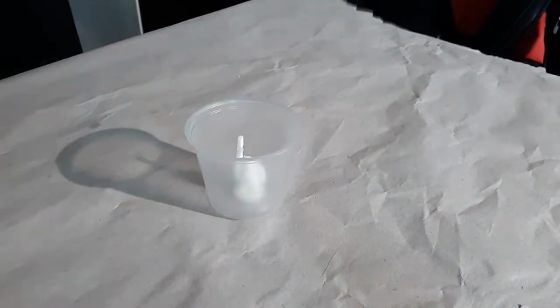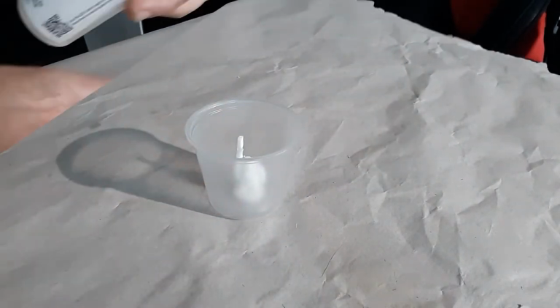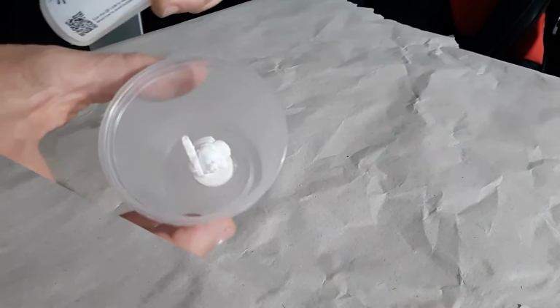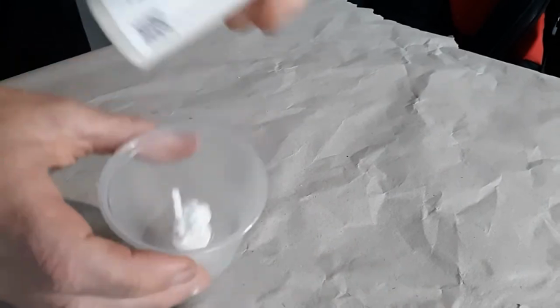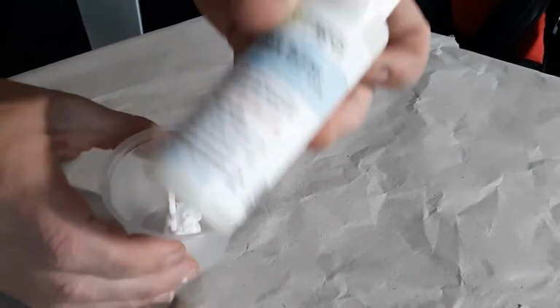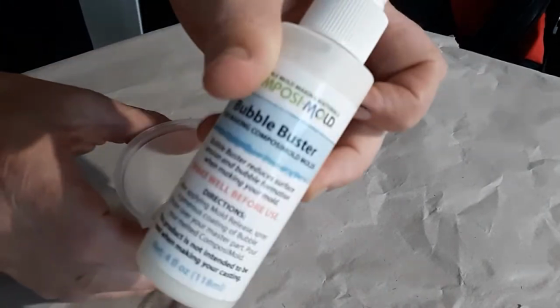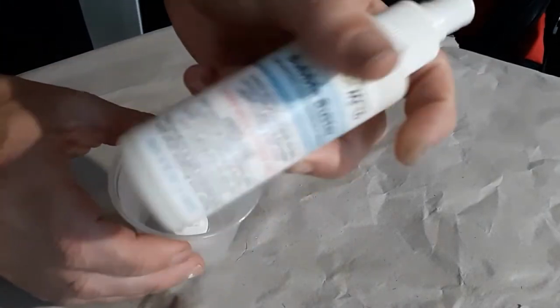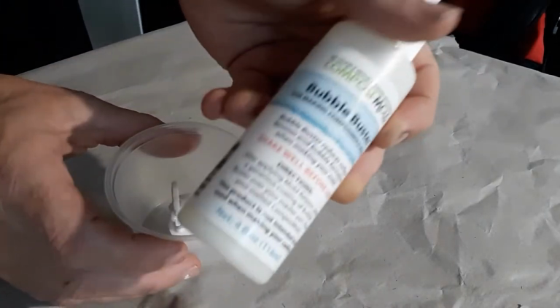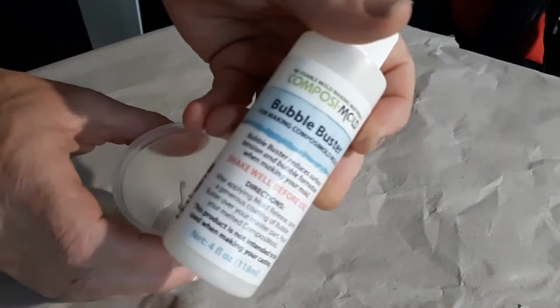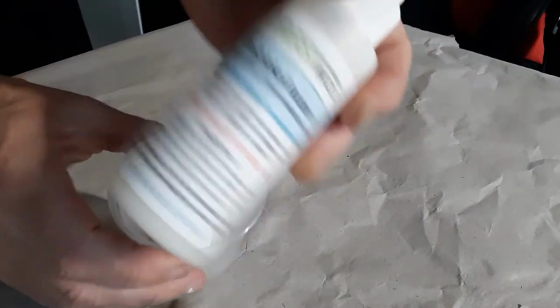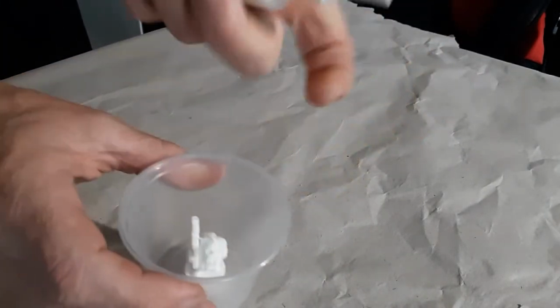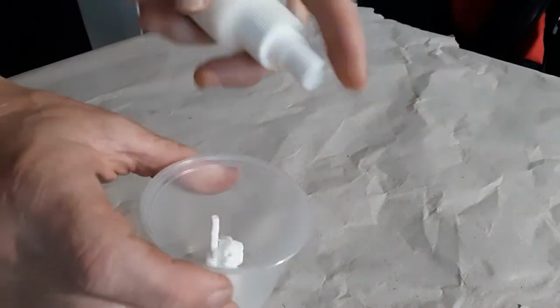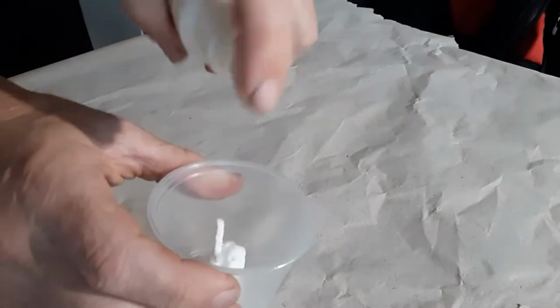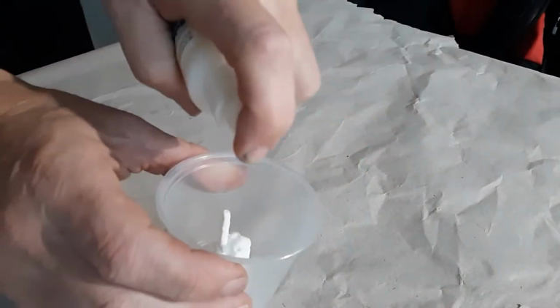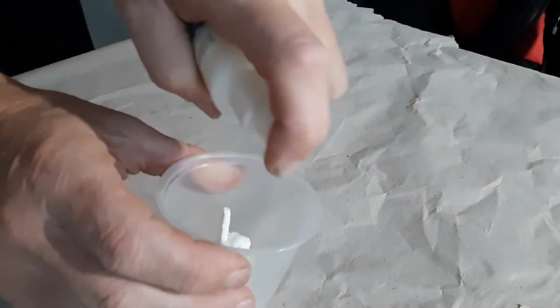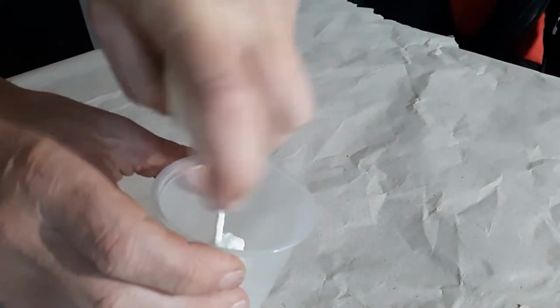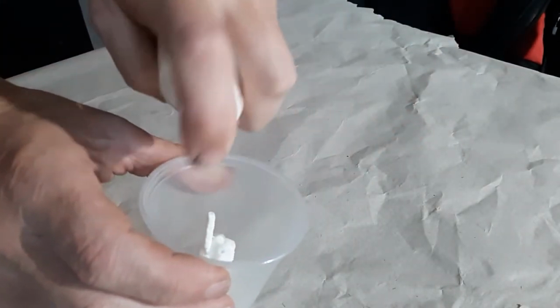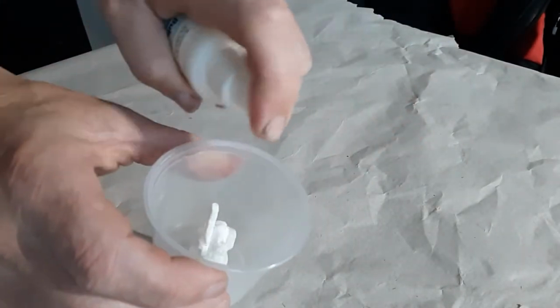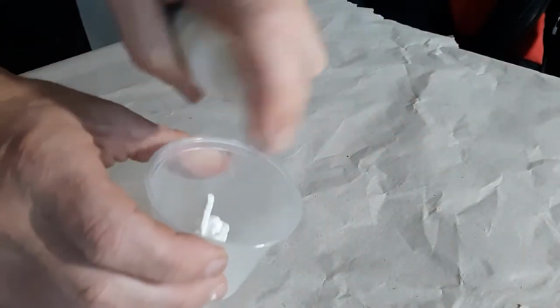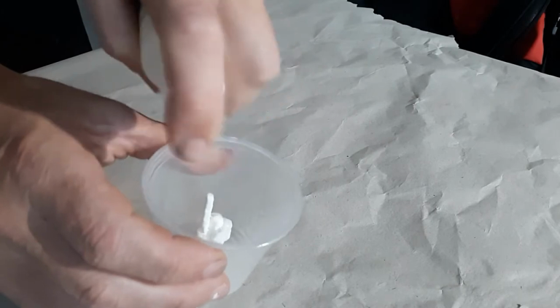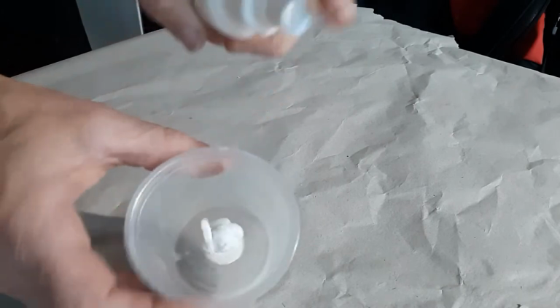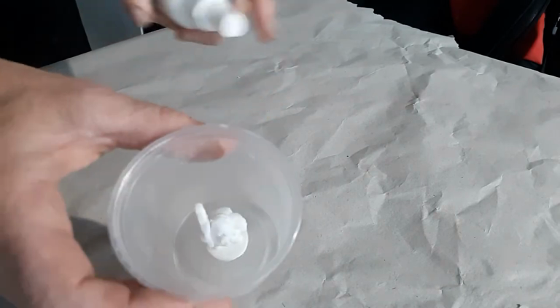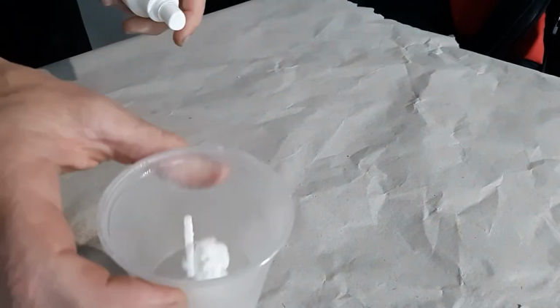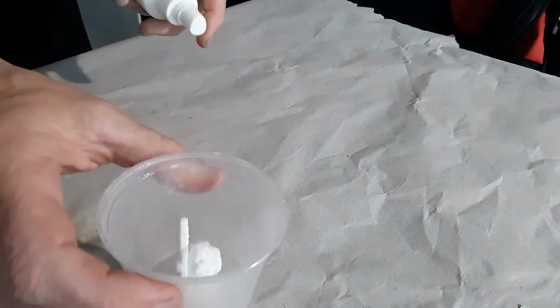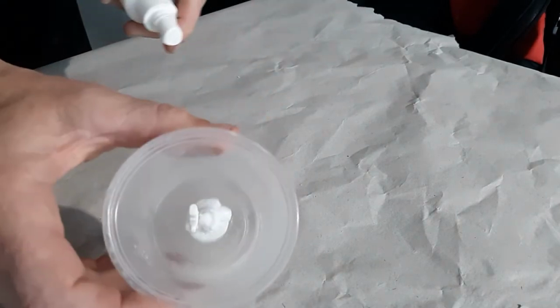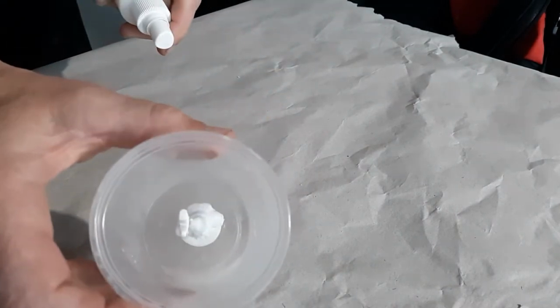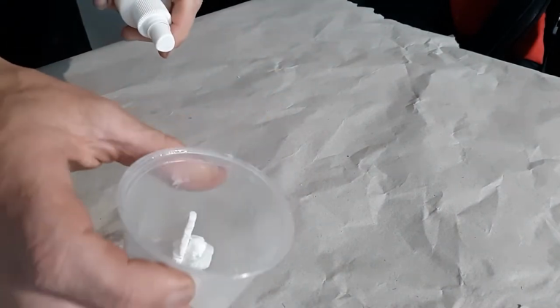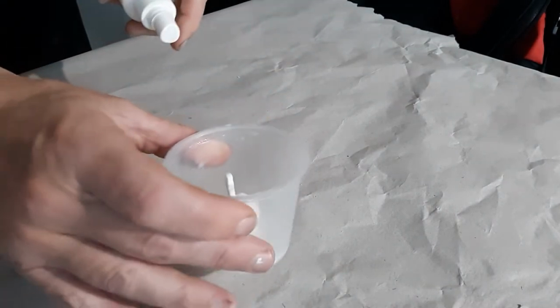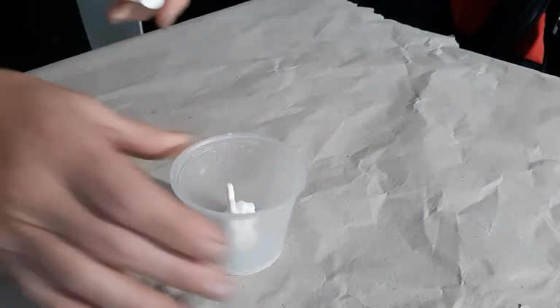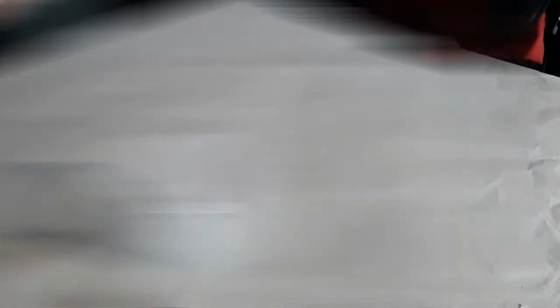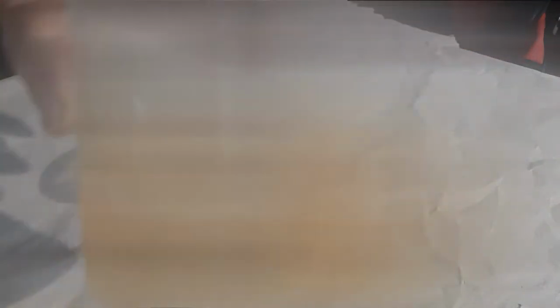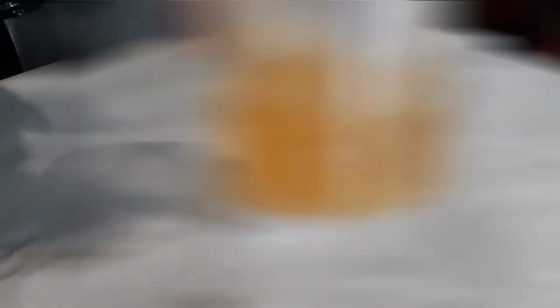Spray your part with some Bubble Buster. The Bubble Buster reduces surface tension so that any bubbles on the surface will rise up and off of the part, and it will give you a much better, much smoother mold.